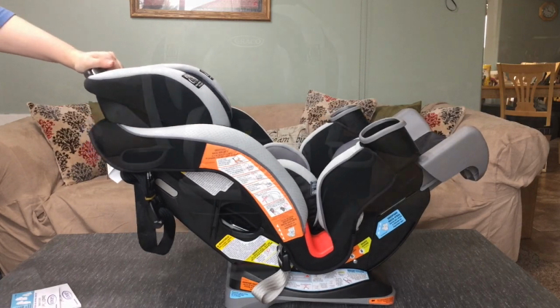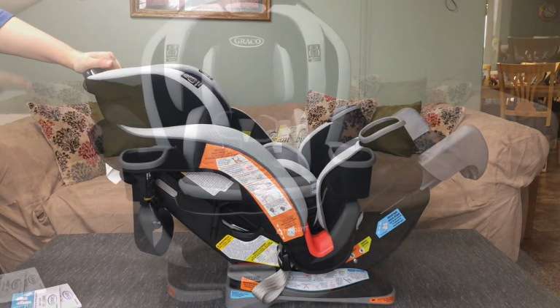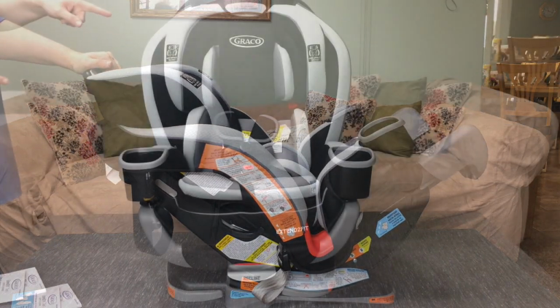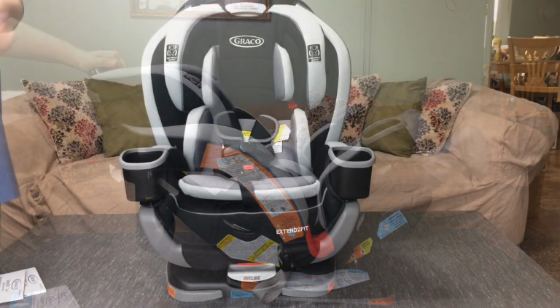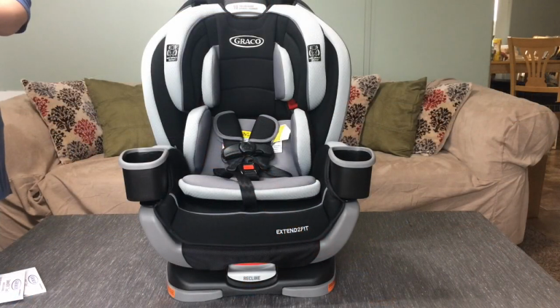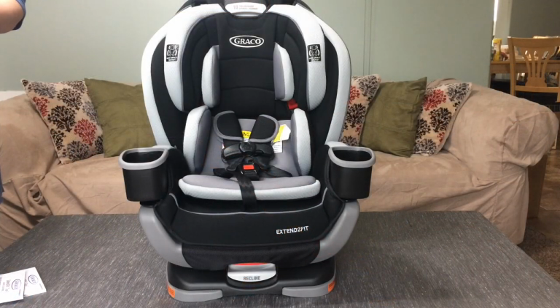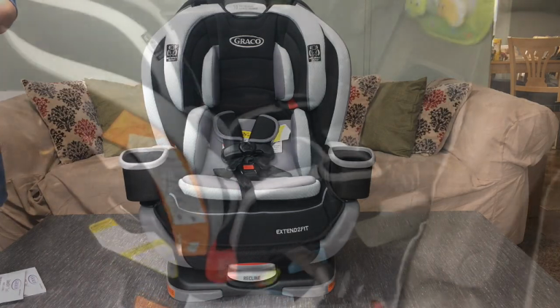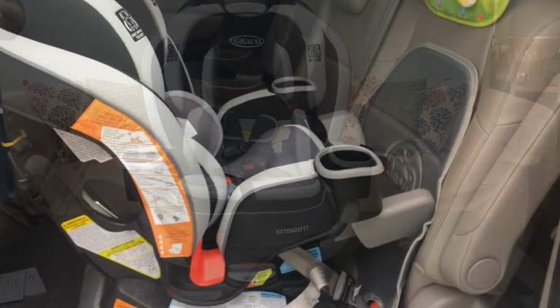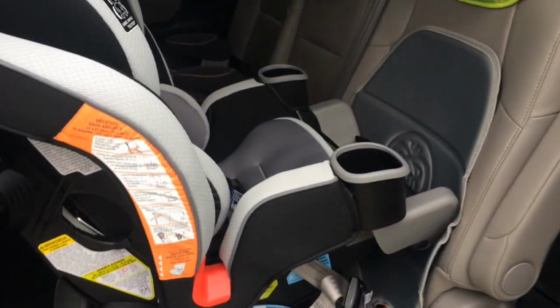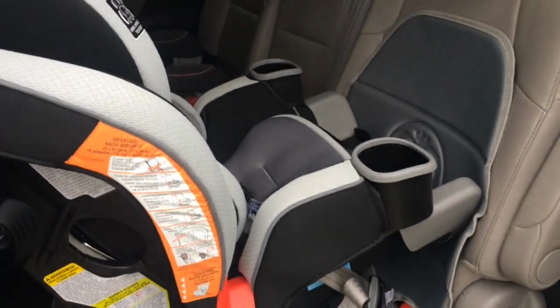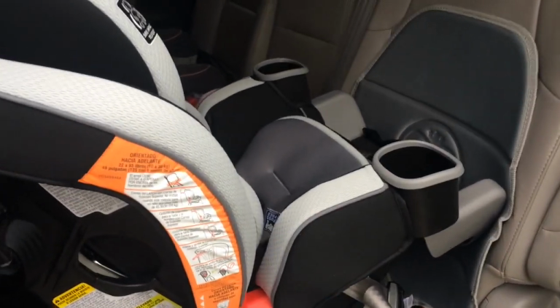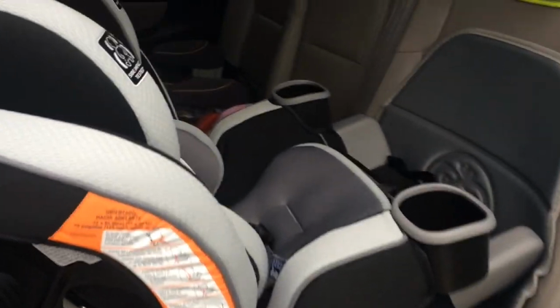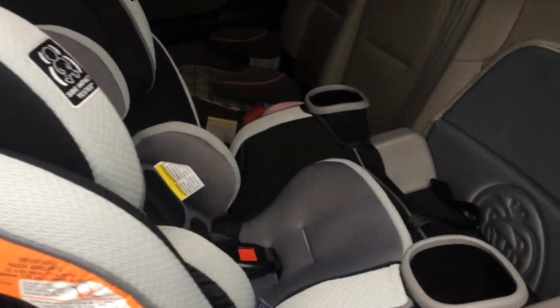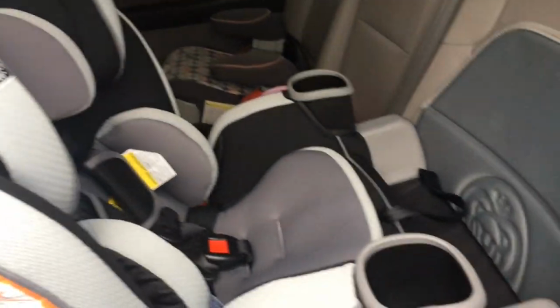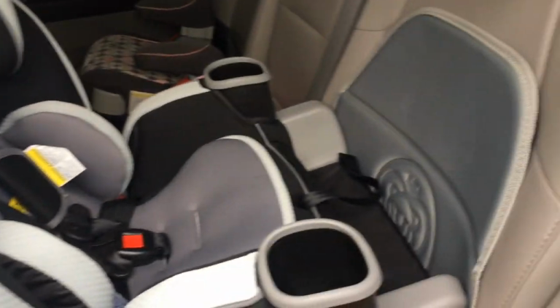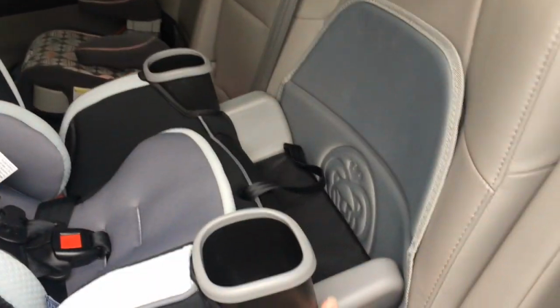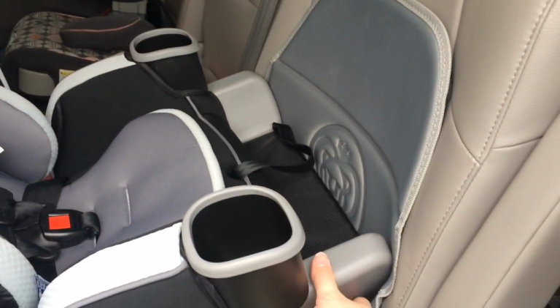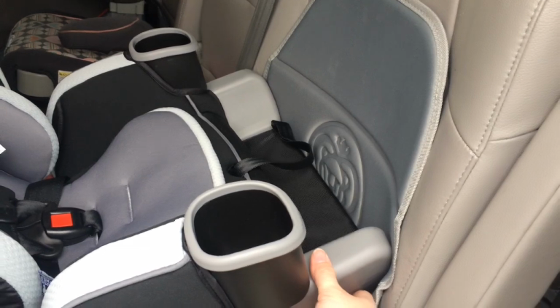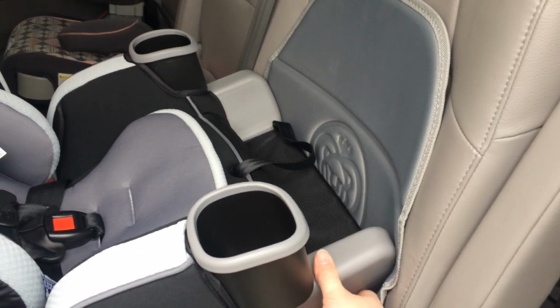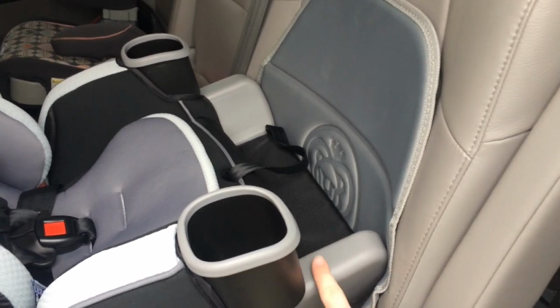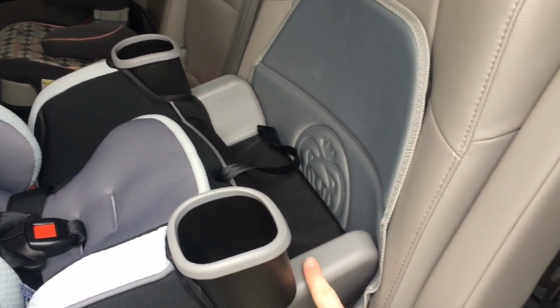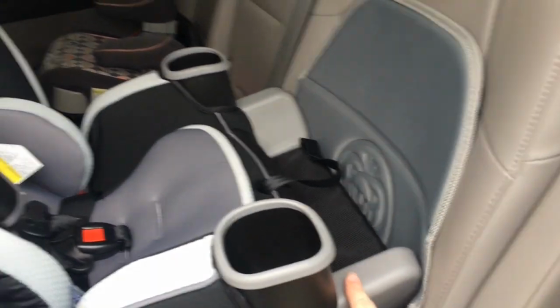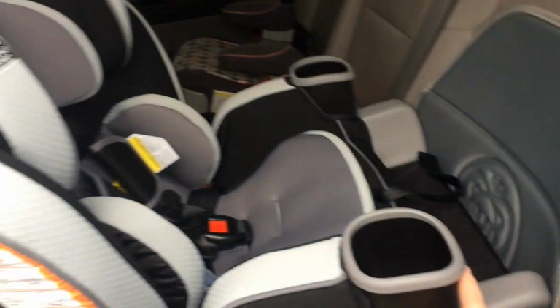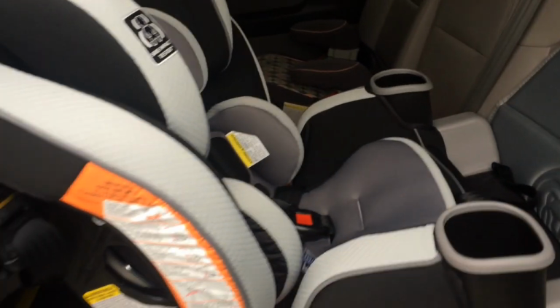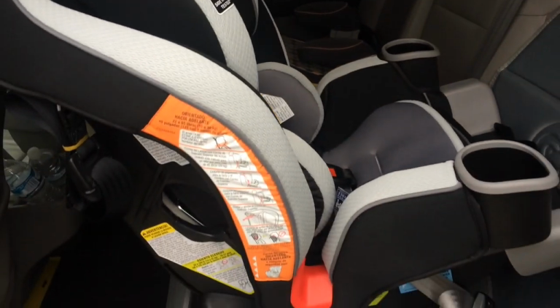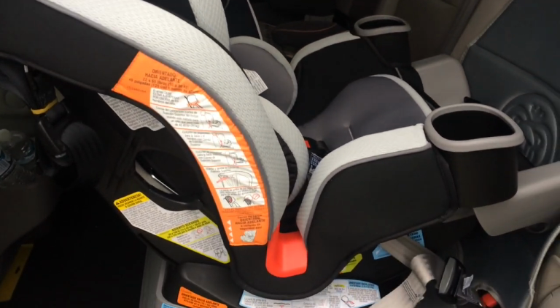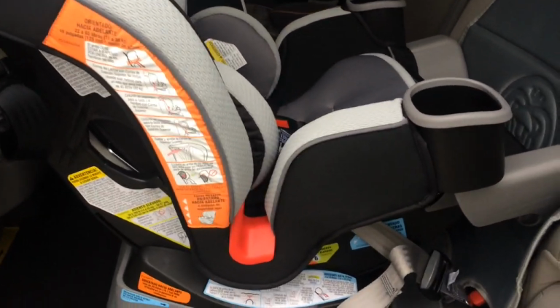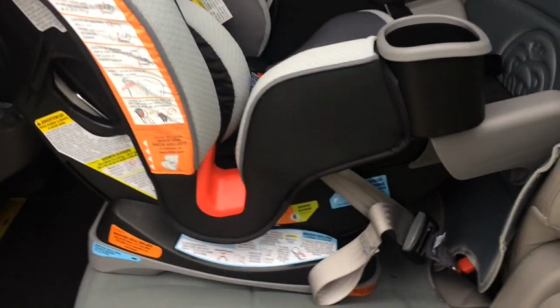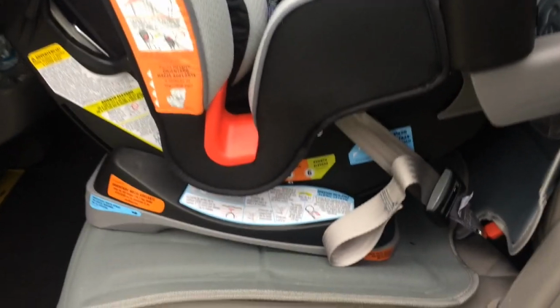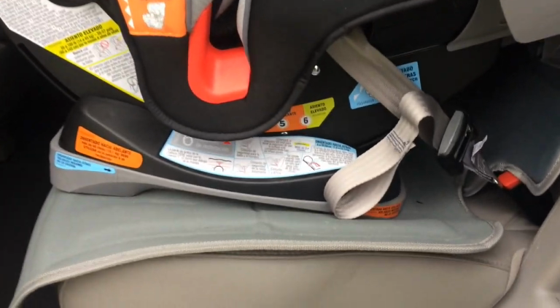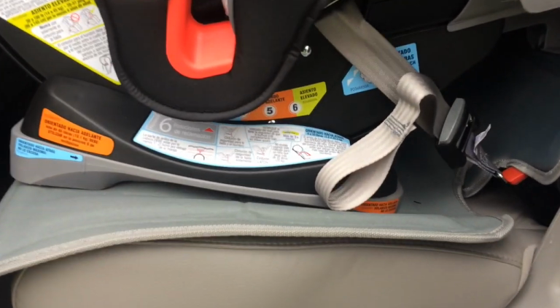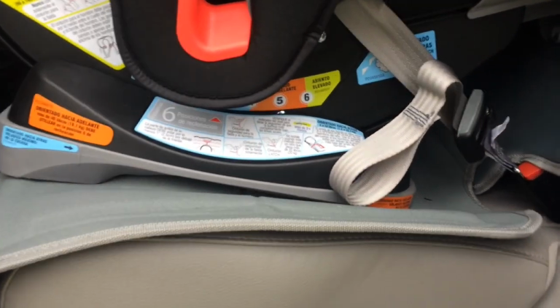I'm going to take this out and install it into my car. You want to adjust the car seat before you put it in the car because once you get it in, you aren't able to adjust the extender or the reclining. So you want to make sure that it is set up for your child before you get in.